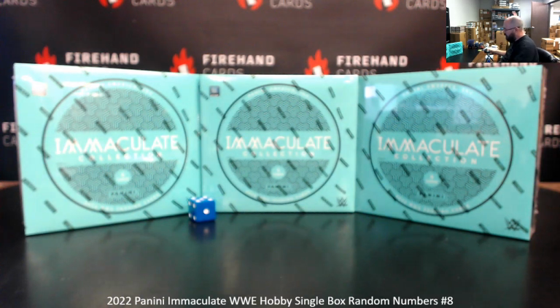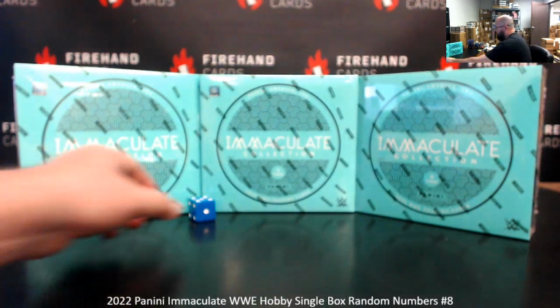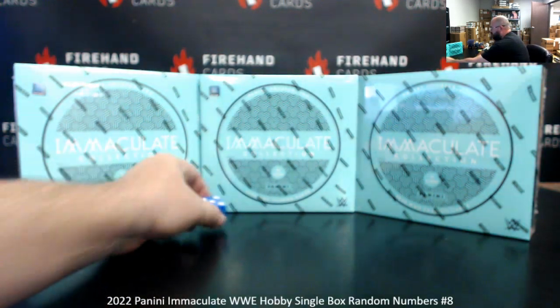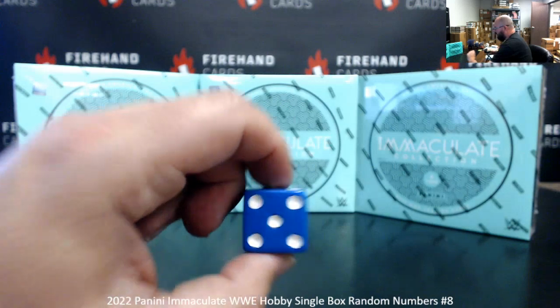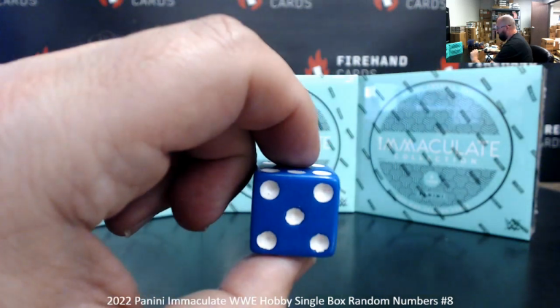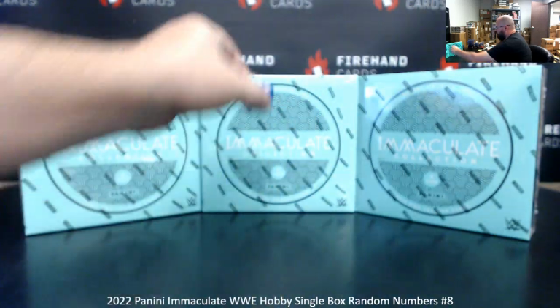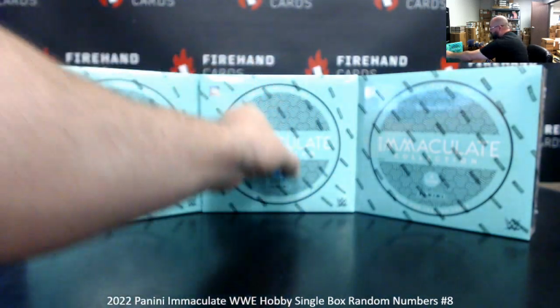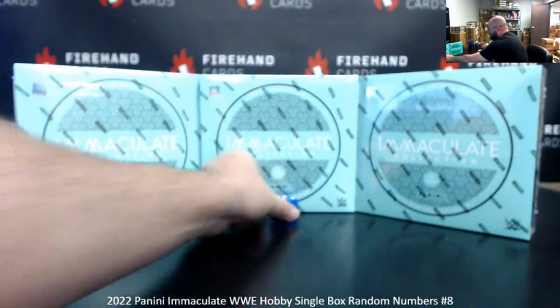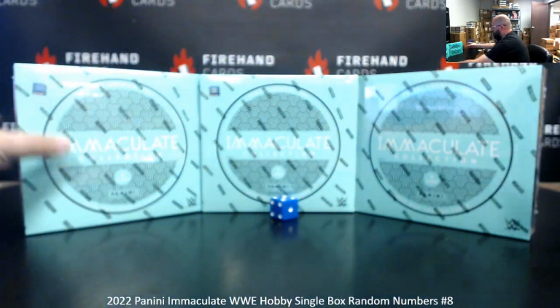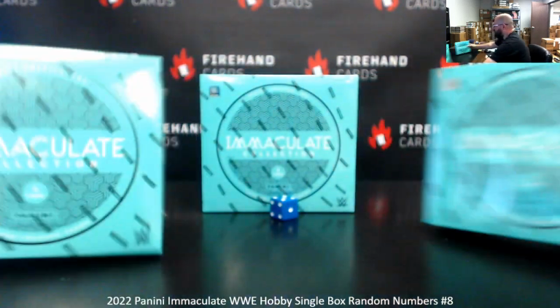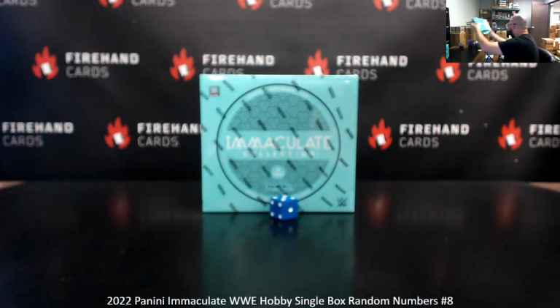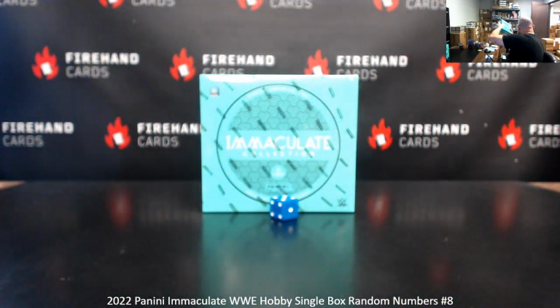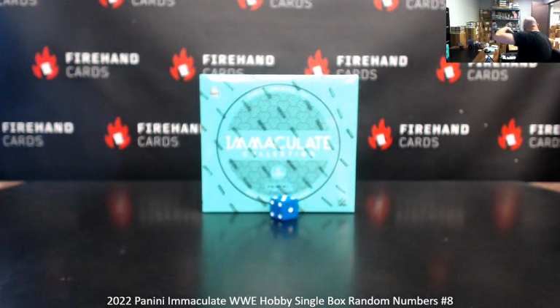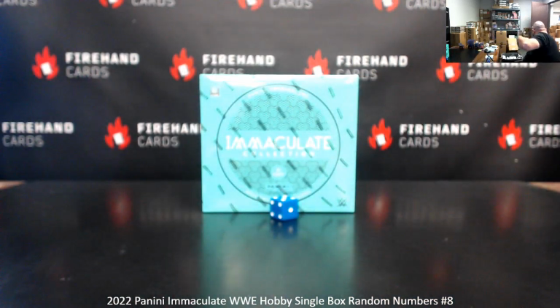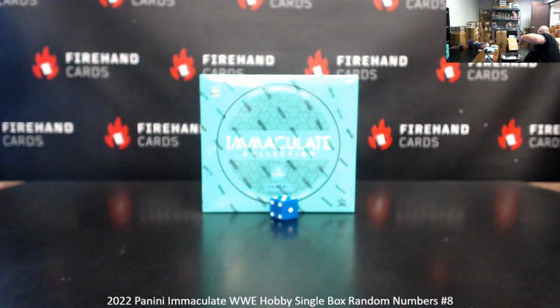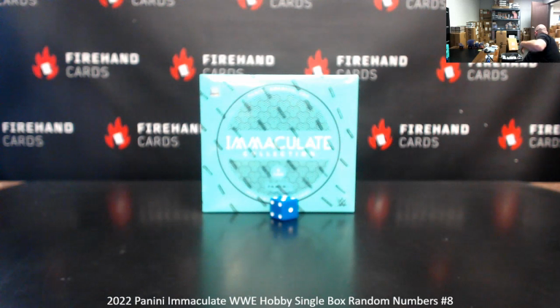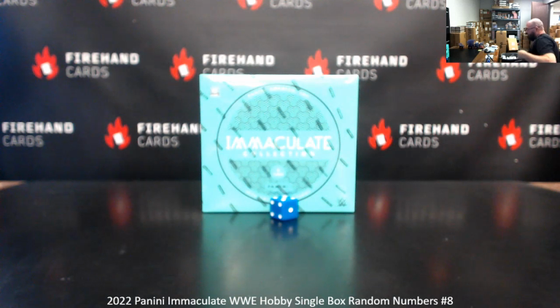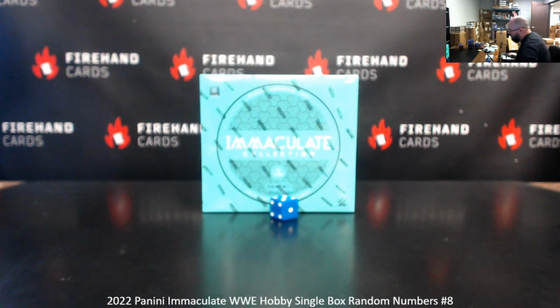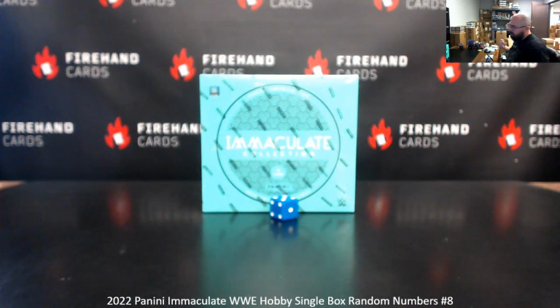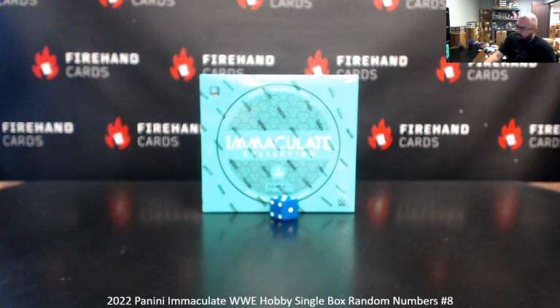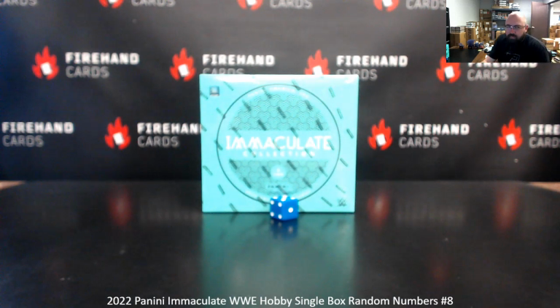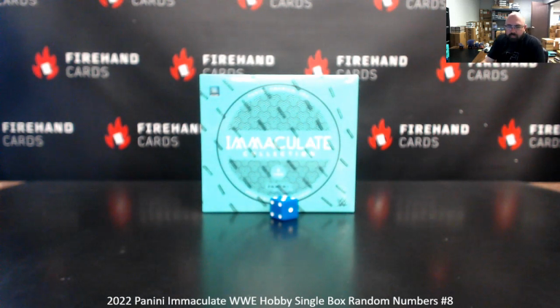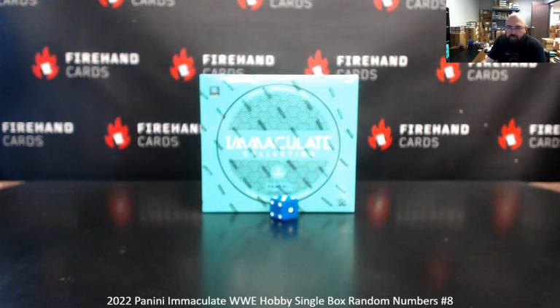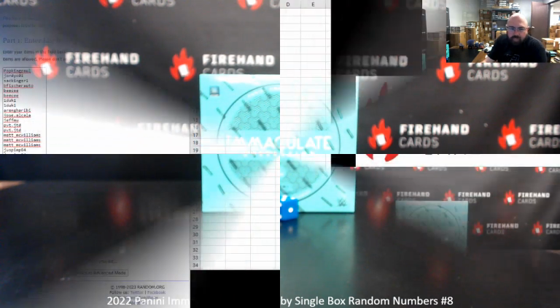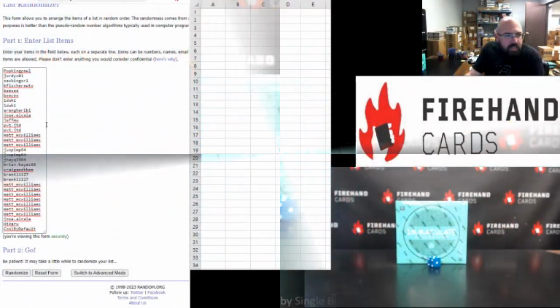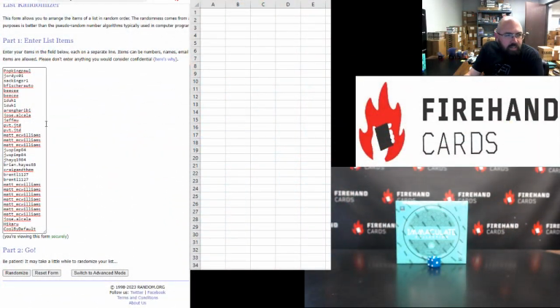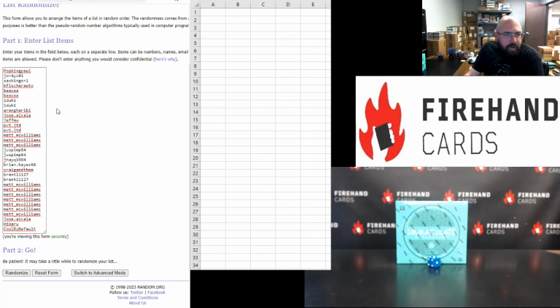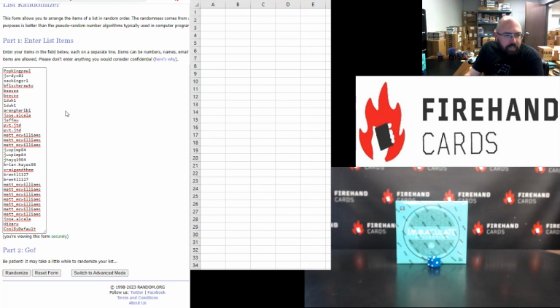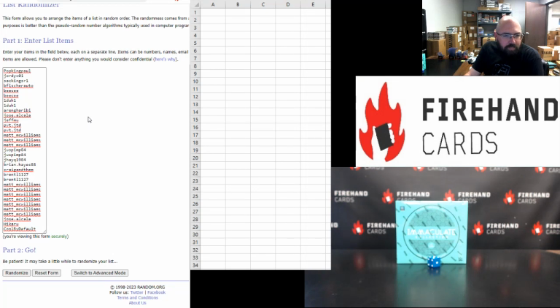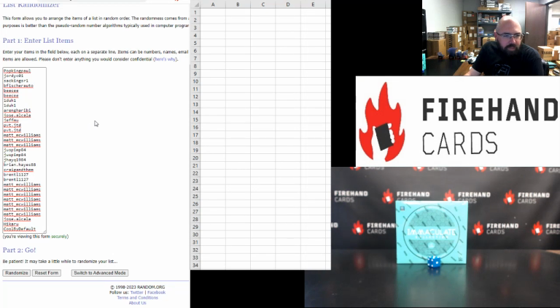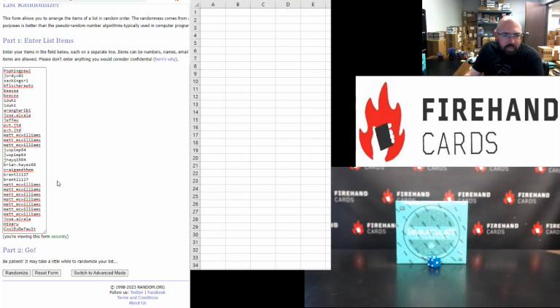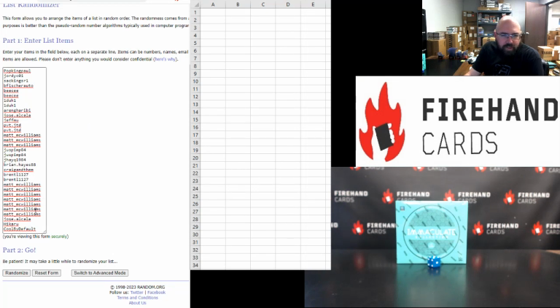Alright, five times in the draw, and we're going to use the box in the middle. The two boxes on the side are set aside for the future. Pop King Paul is up top, Cool by default at the bottom — five times.